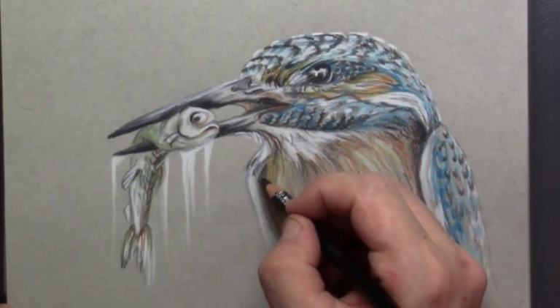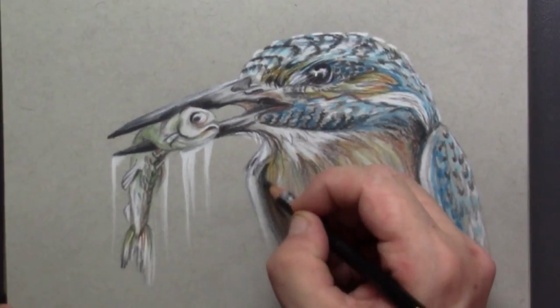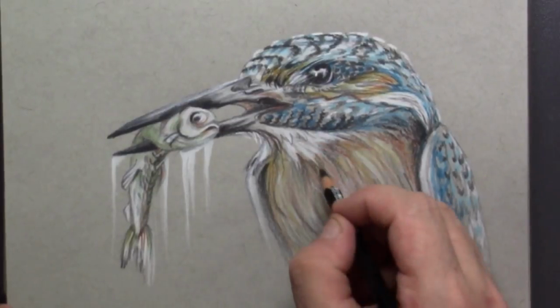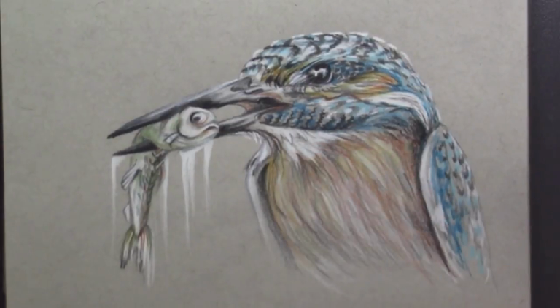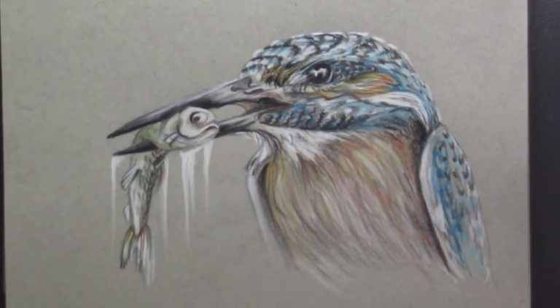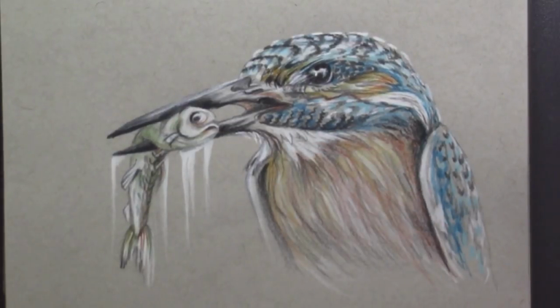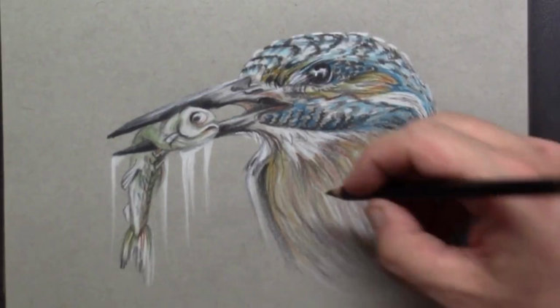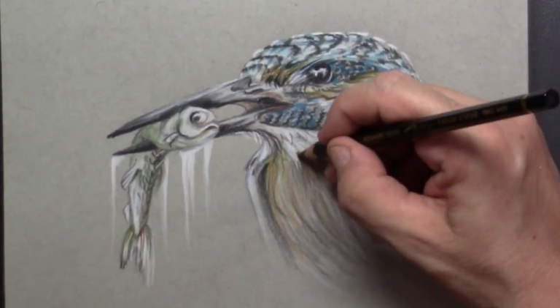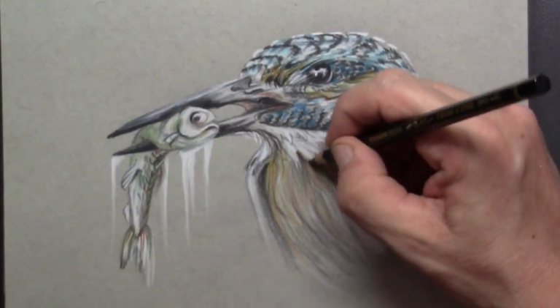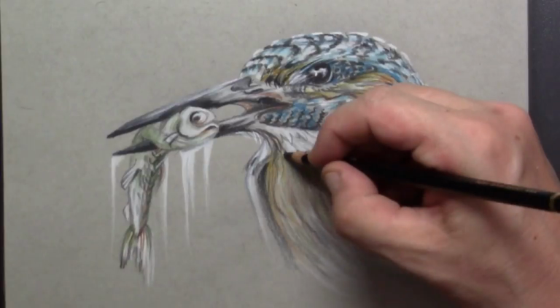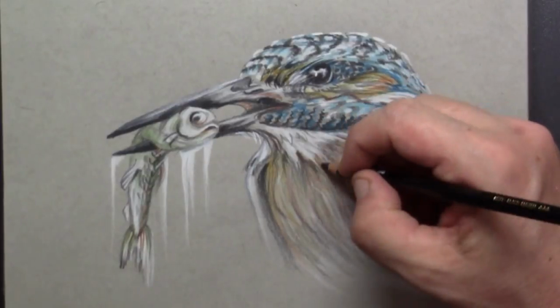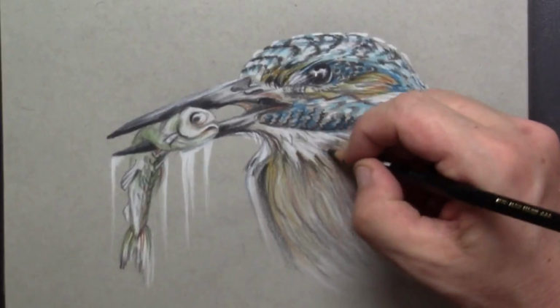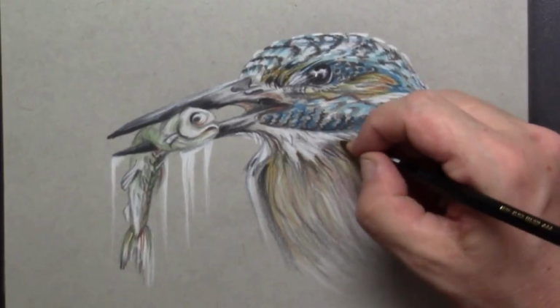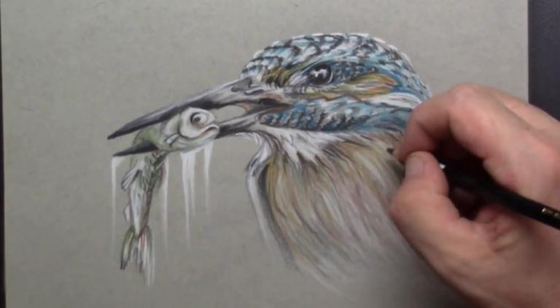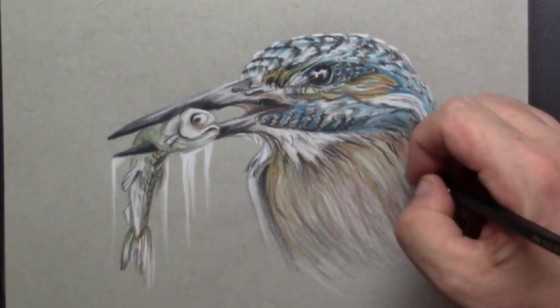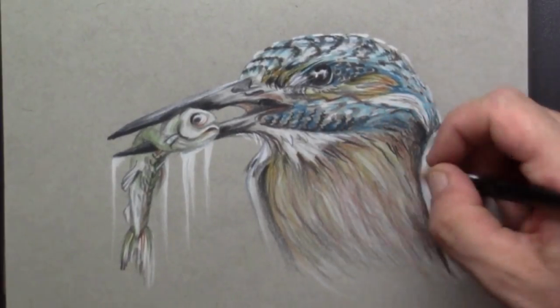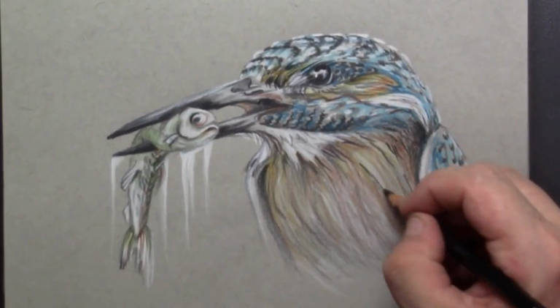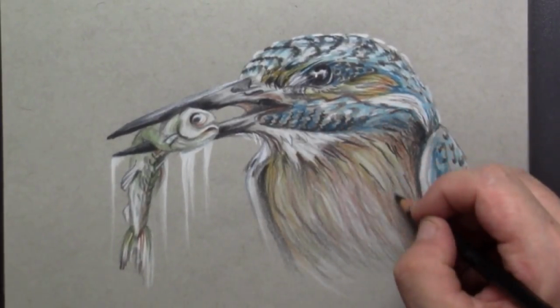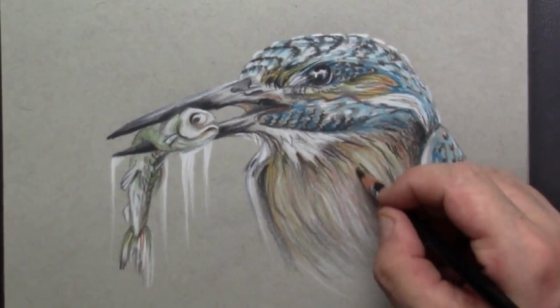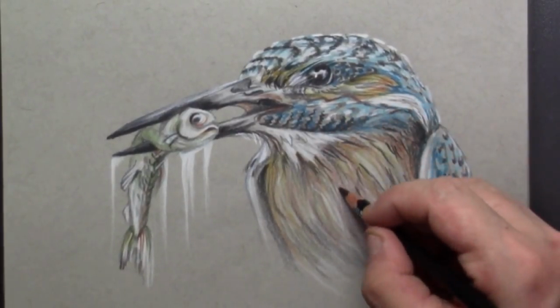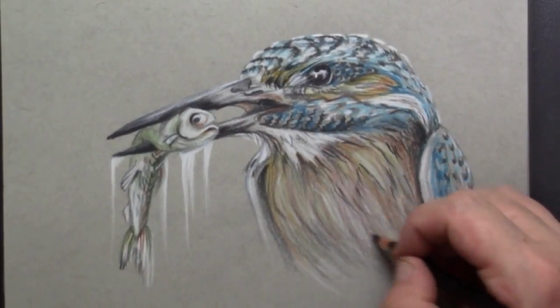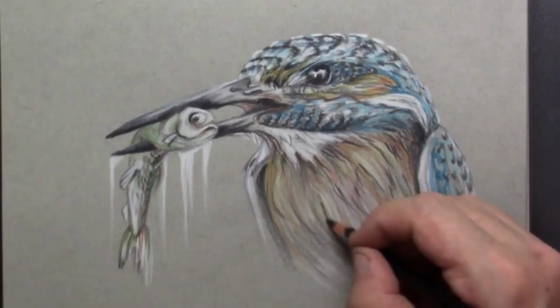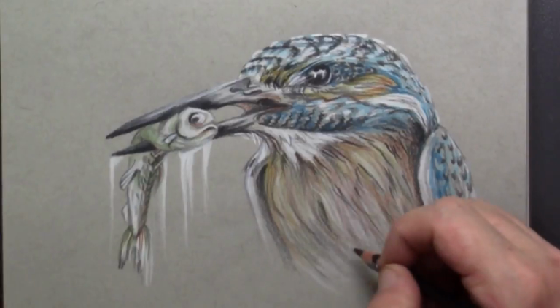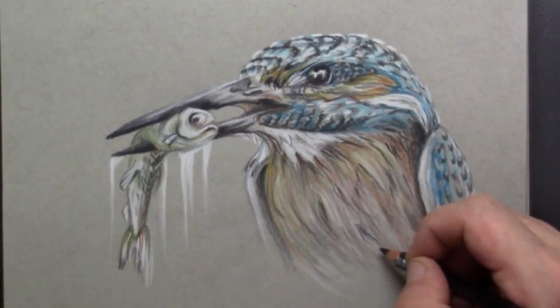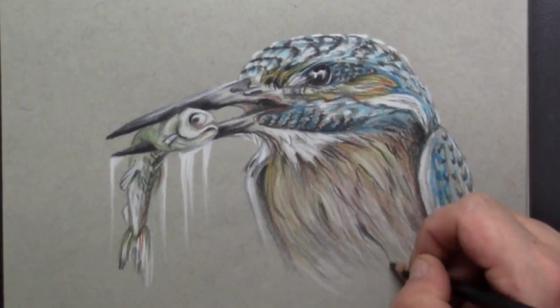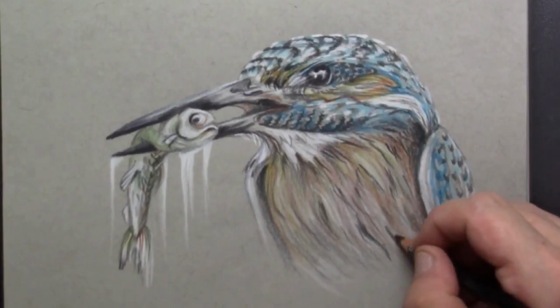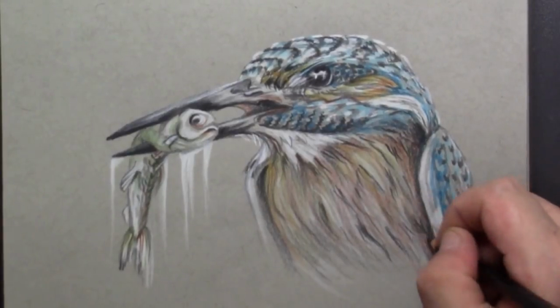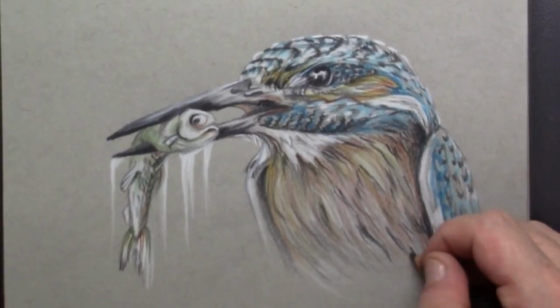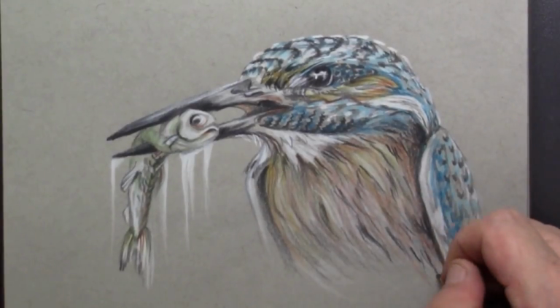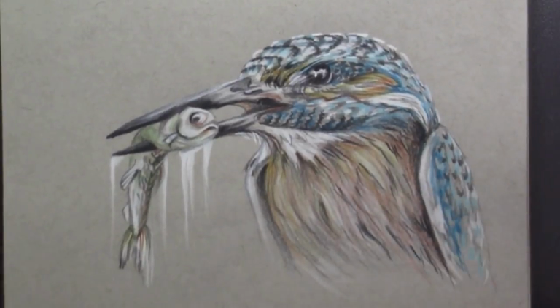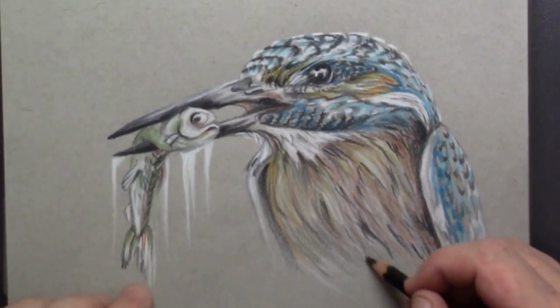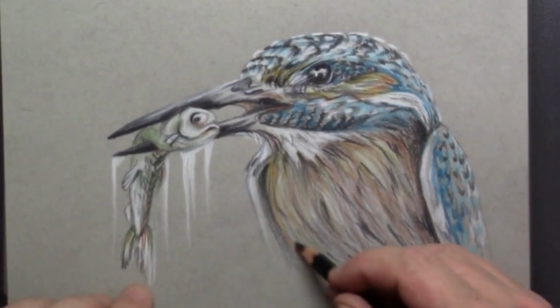I try to make as much difference as possible between the kinds of feathers in this bird — the longer ones and the short ones — to get that nice detail.